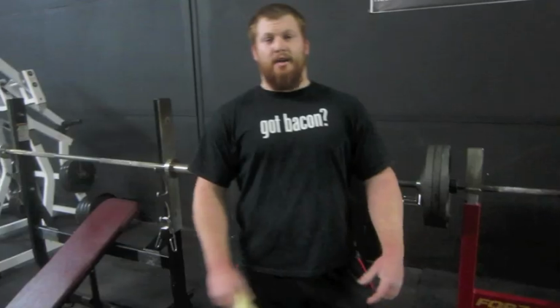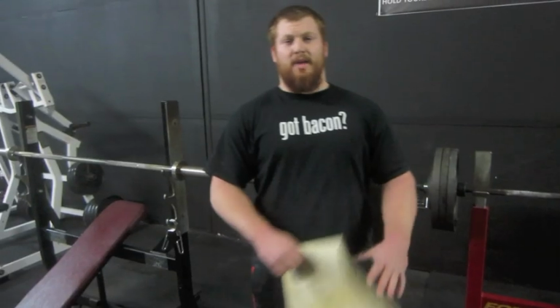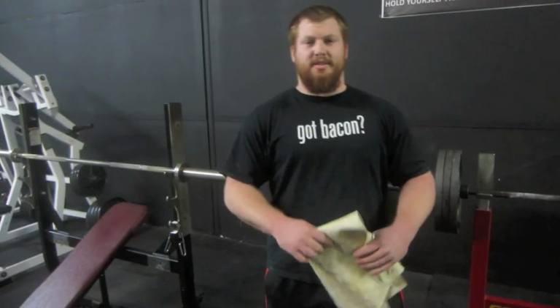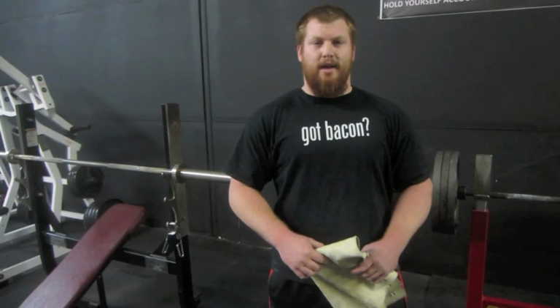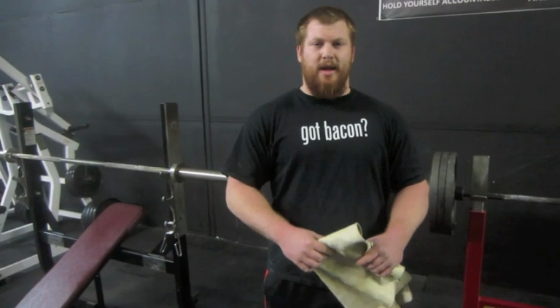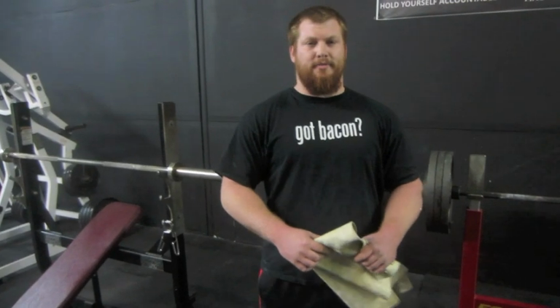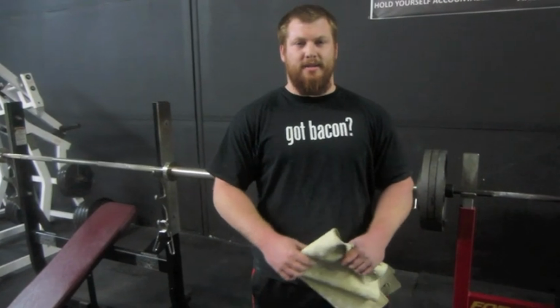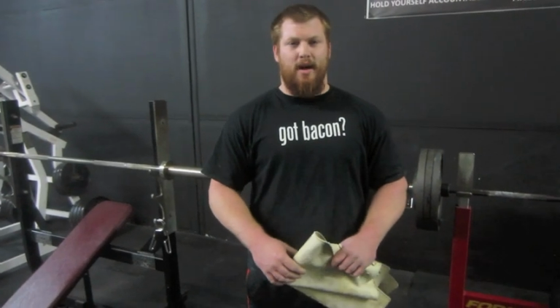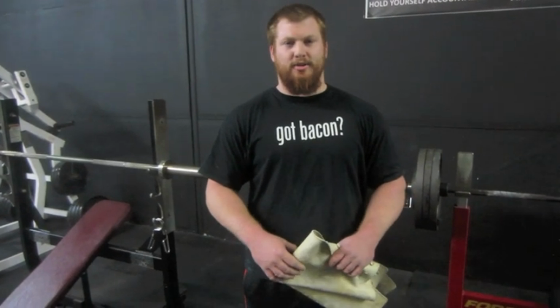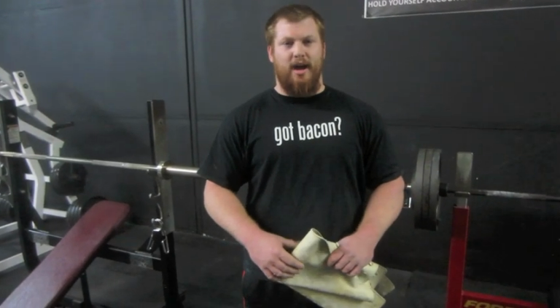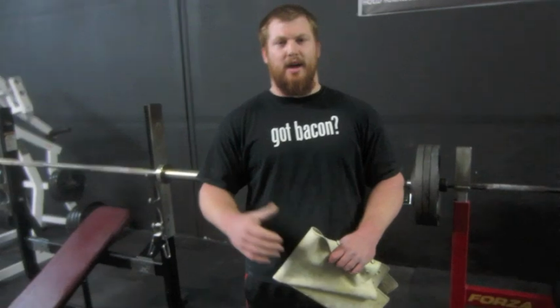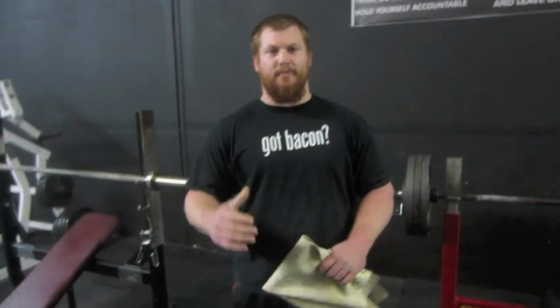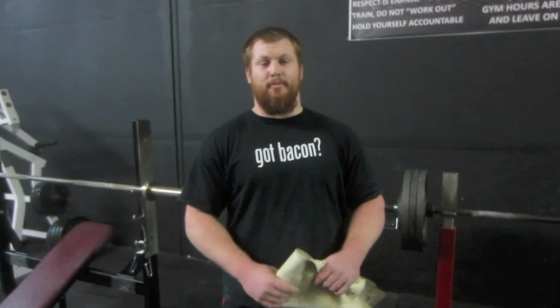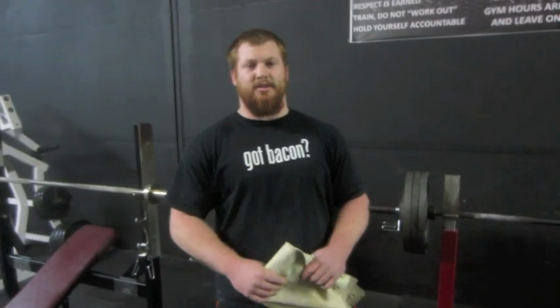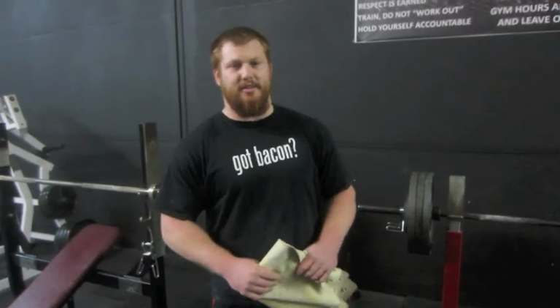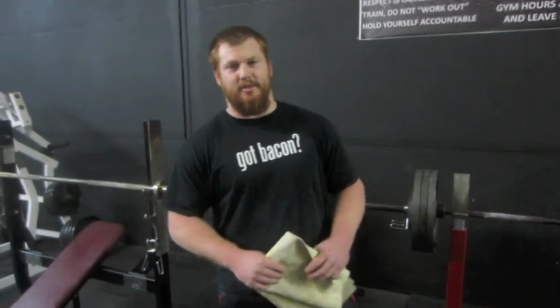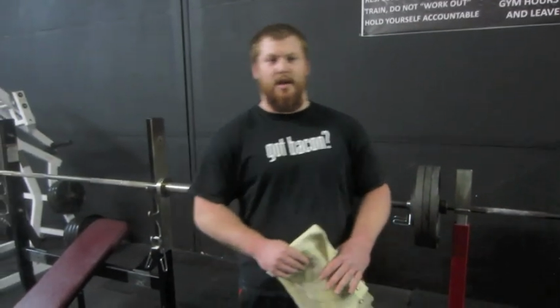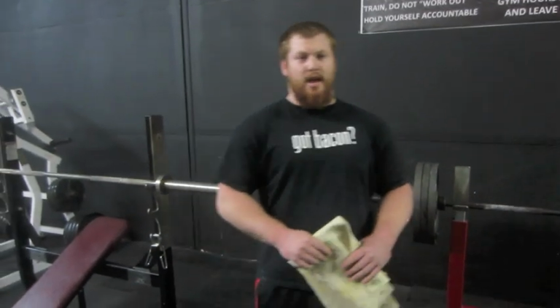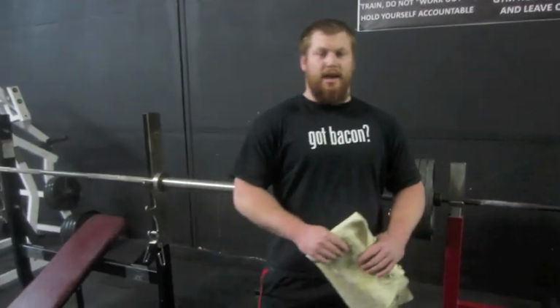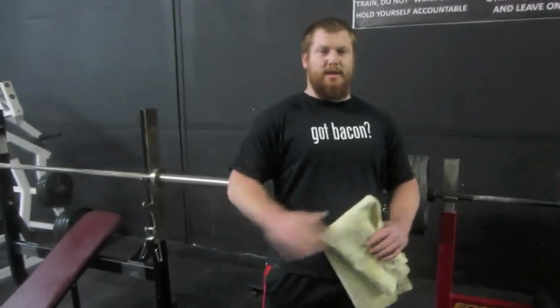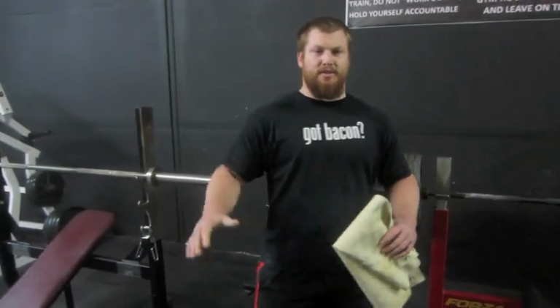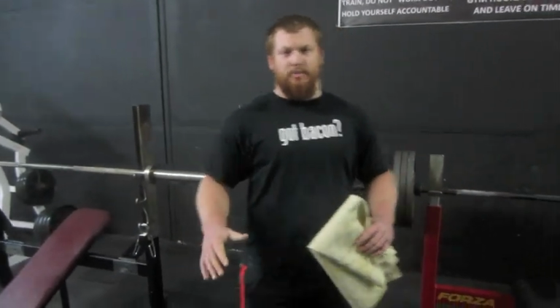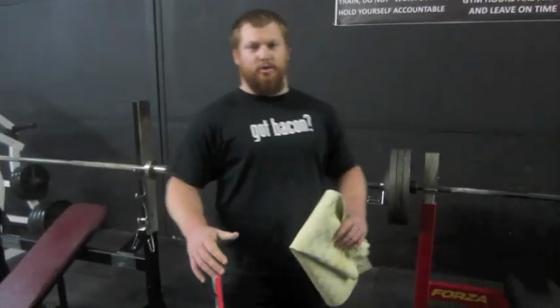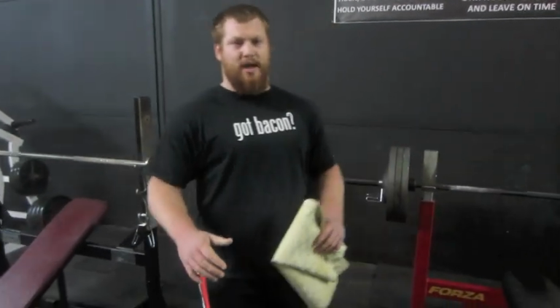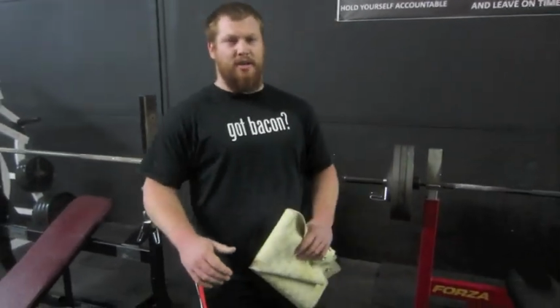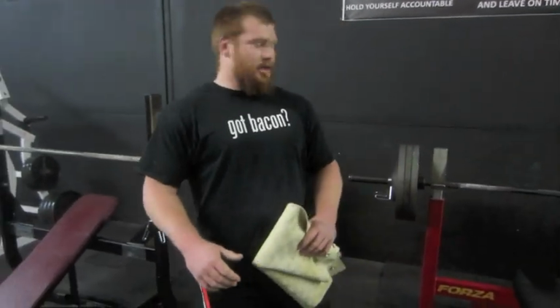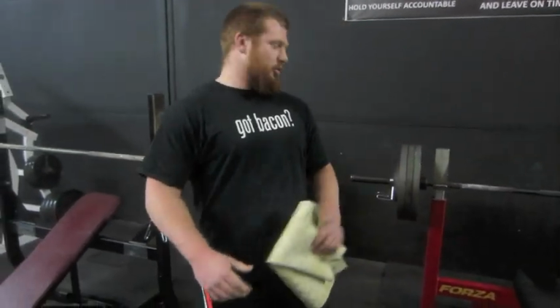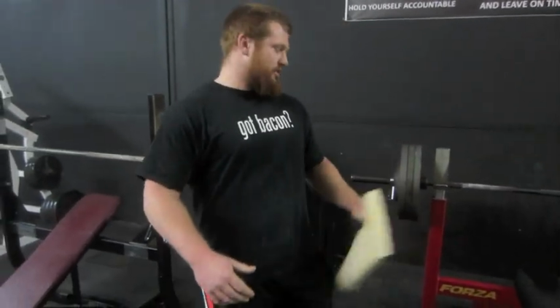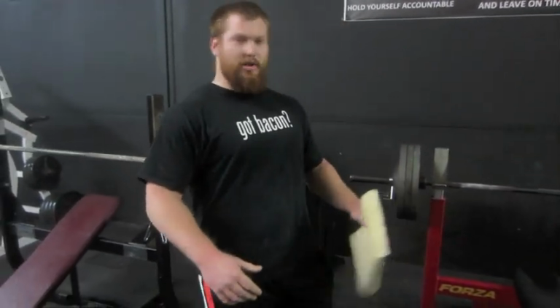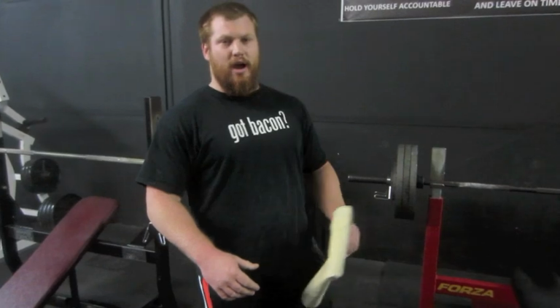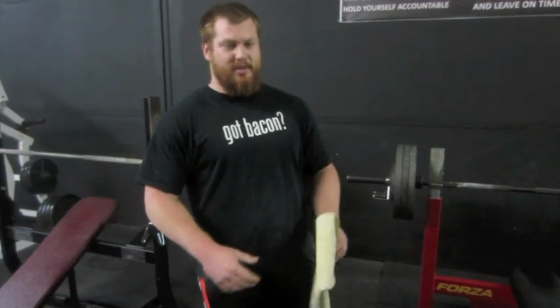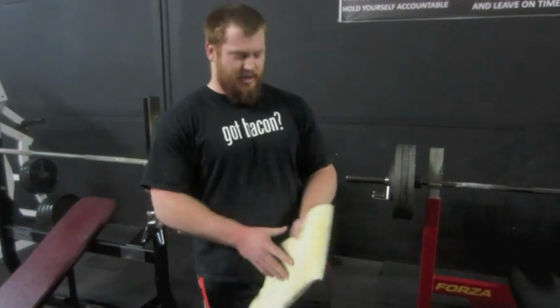What's up guys, Dan from Manitown Fitness. I'm going to show you guys how for 10 bucks you can basically turn any piece of shit commercial bench into essentially your own competition bench.